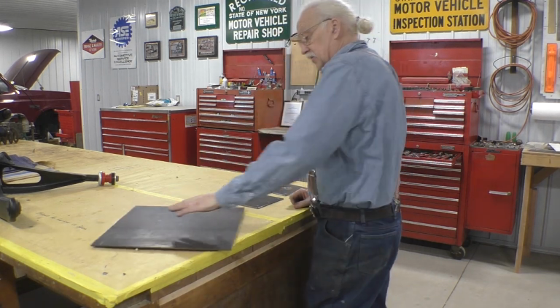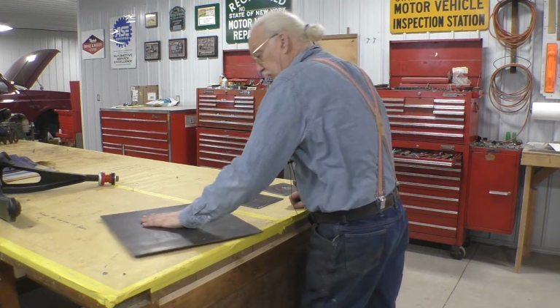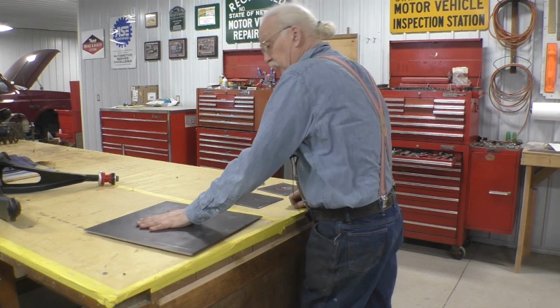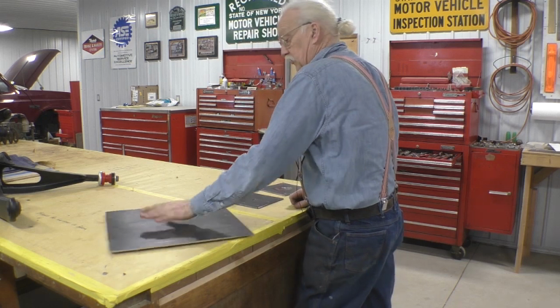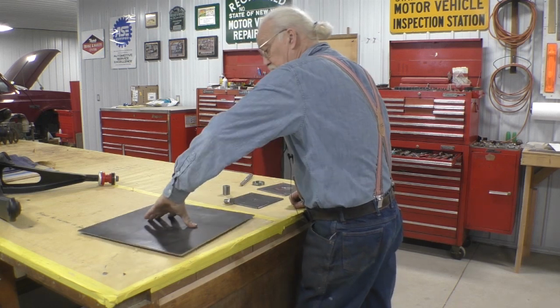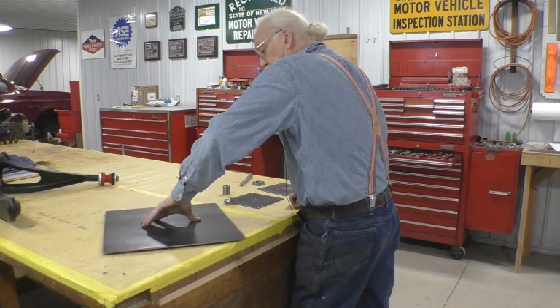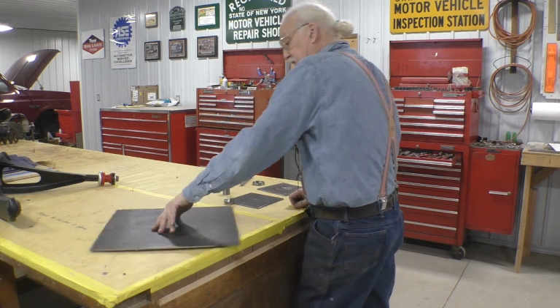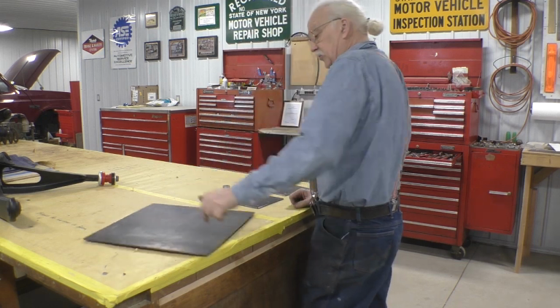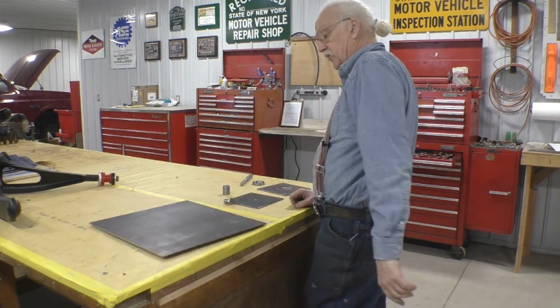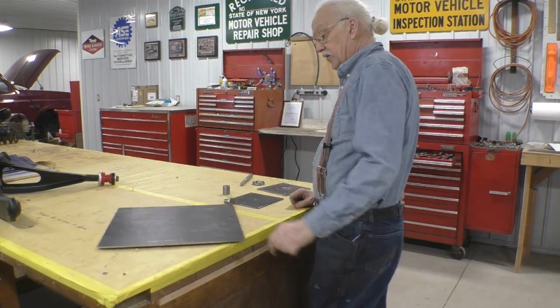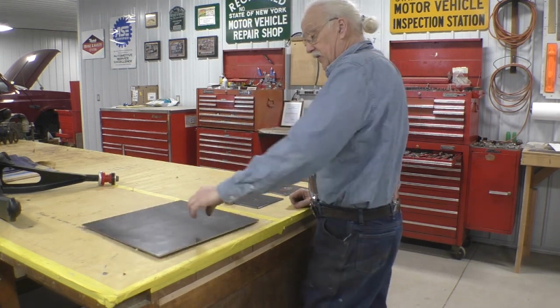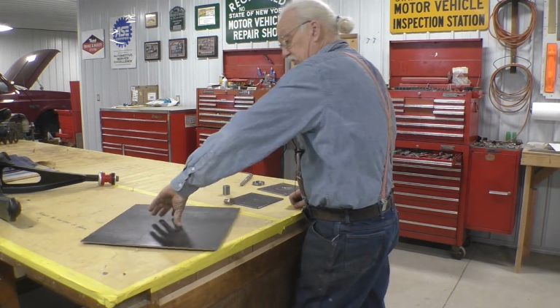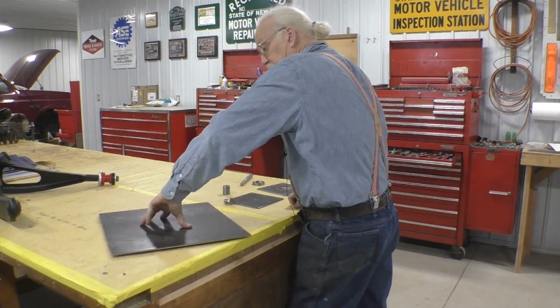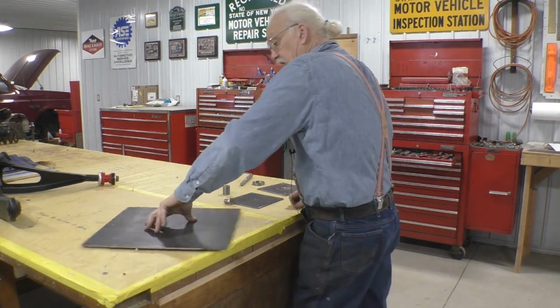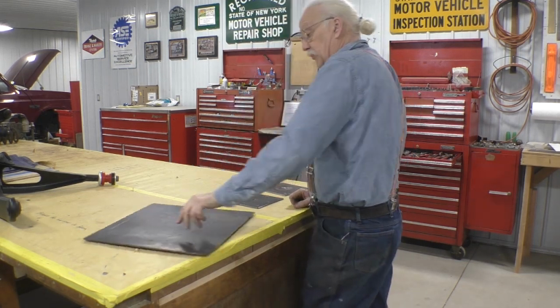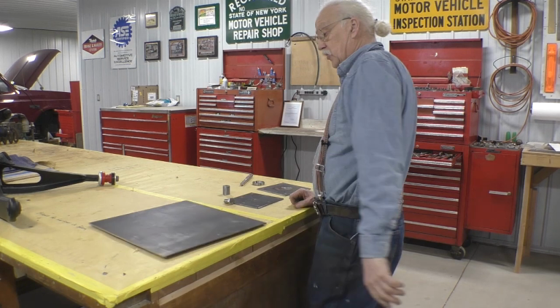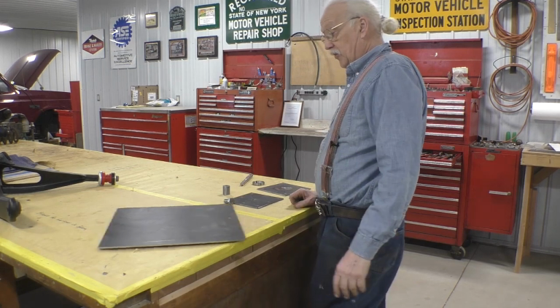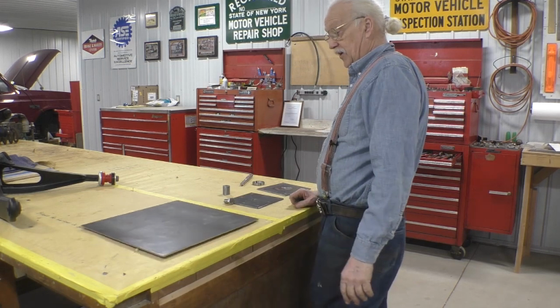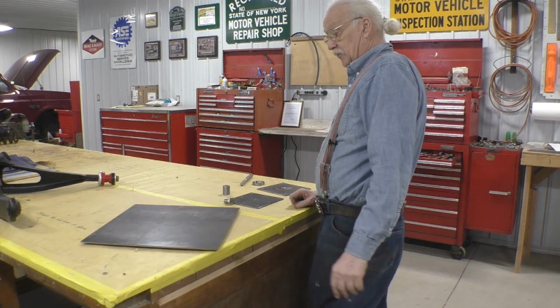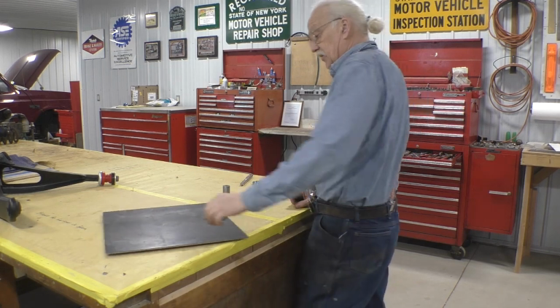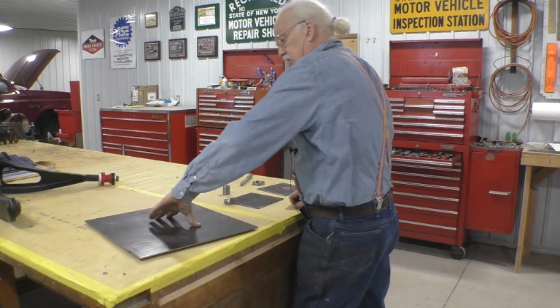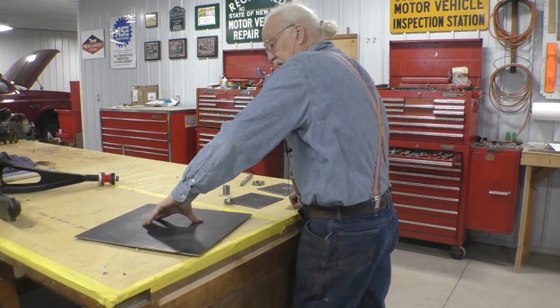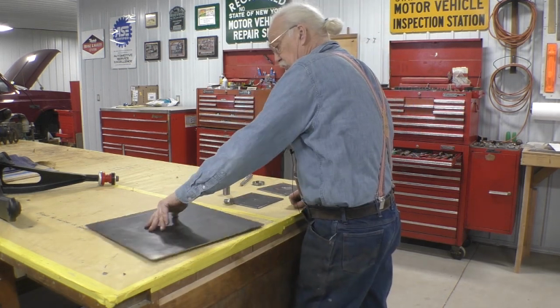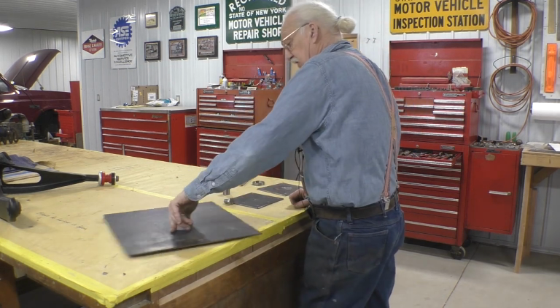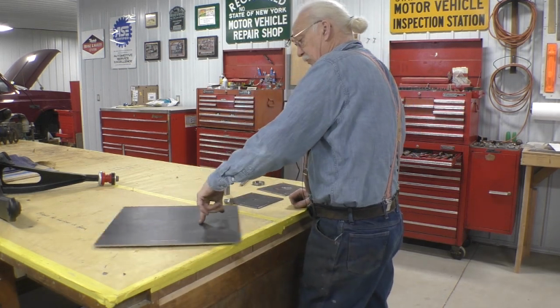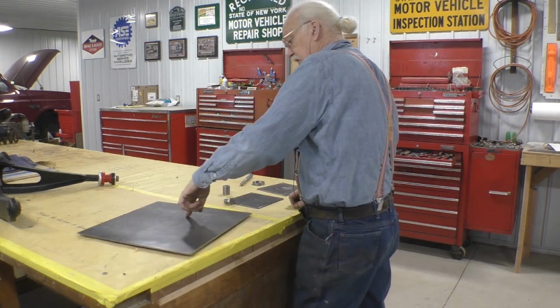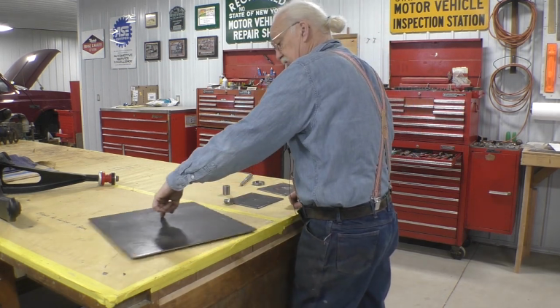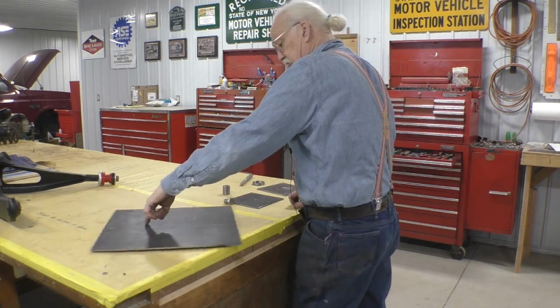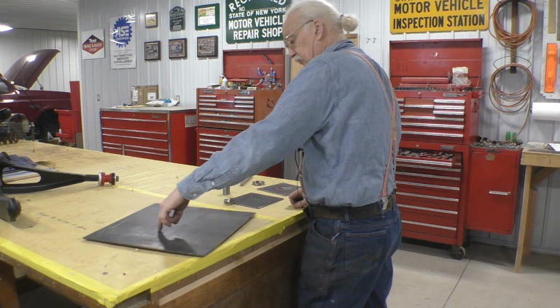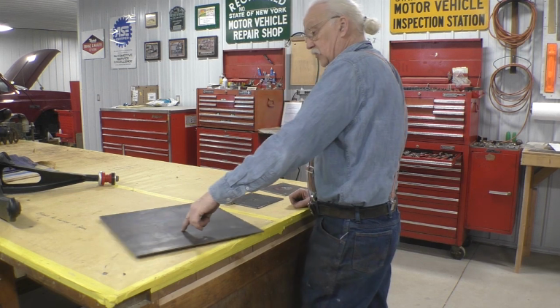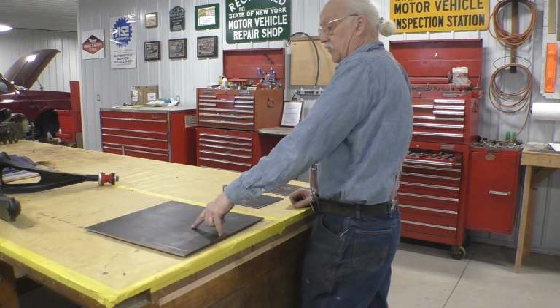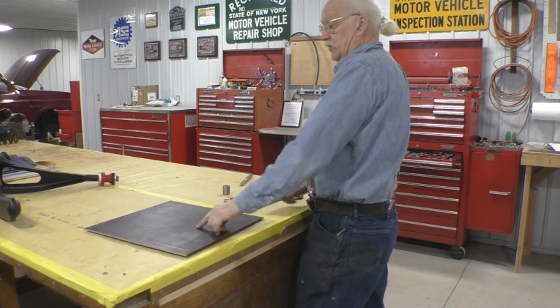This is metal, so it can be grounded. Whatever we sit on there will be grounded and we can spin it around. We can powder coat it from every angle. So that's what's going to happen with that lazy susan — that'll work out real nice.